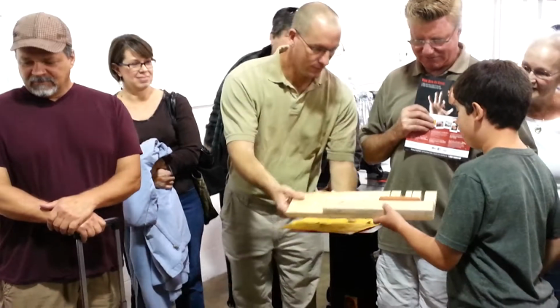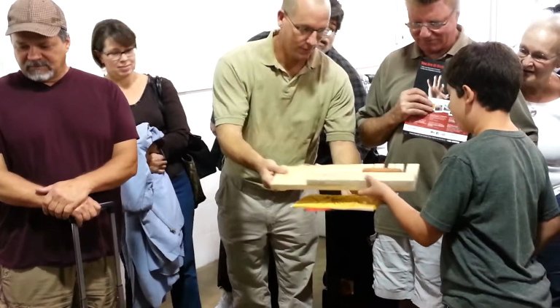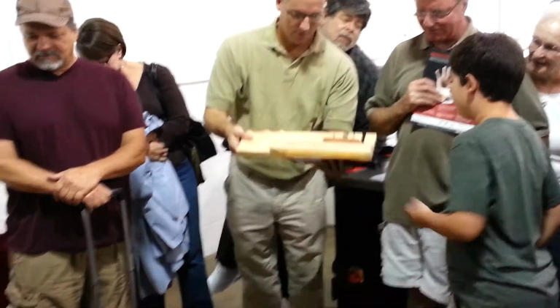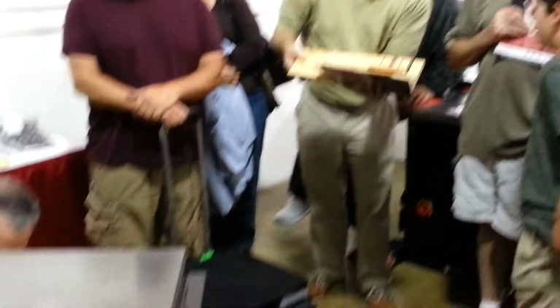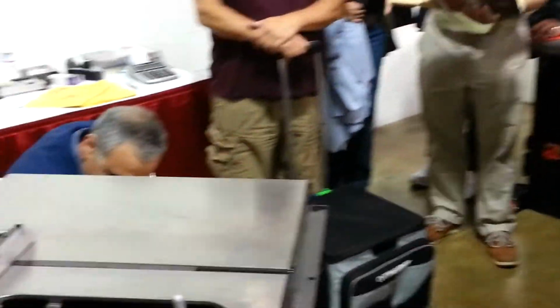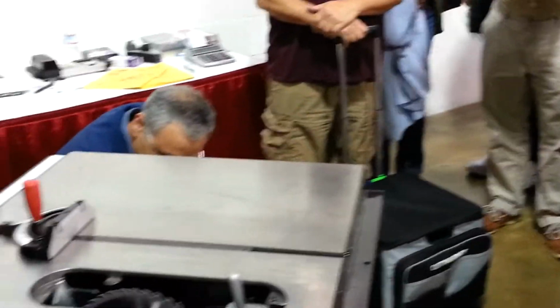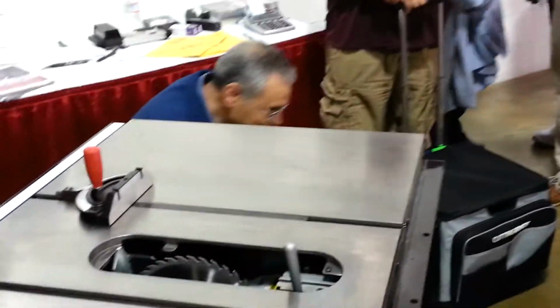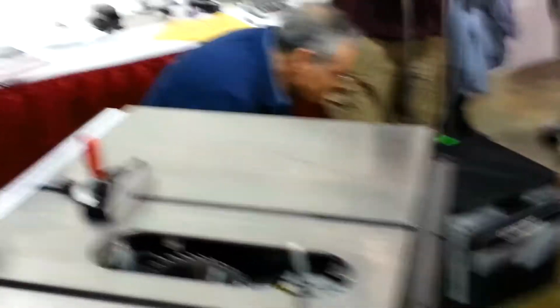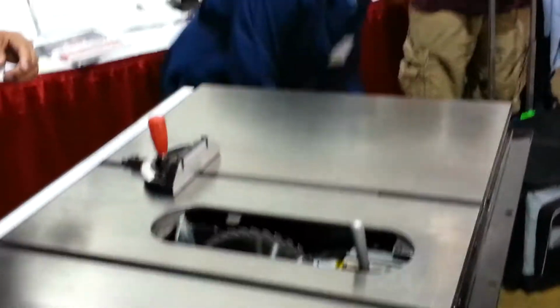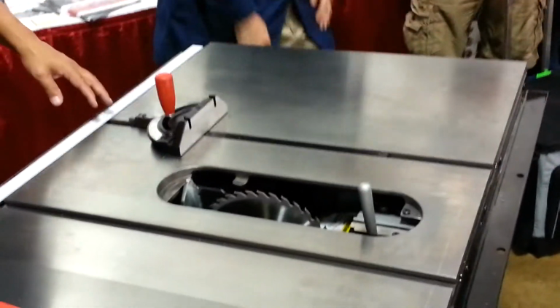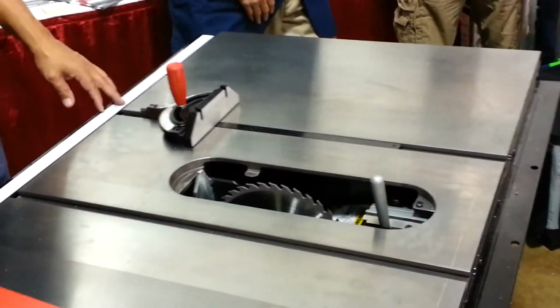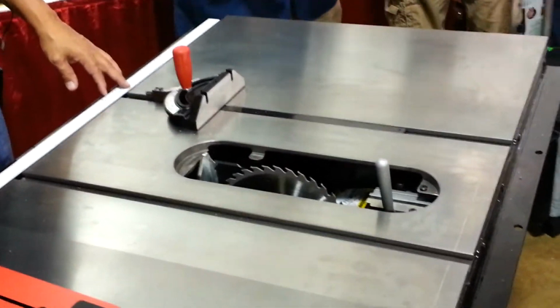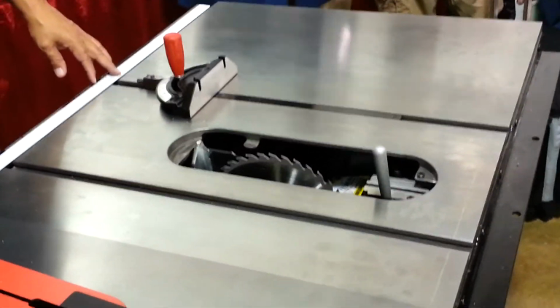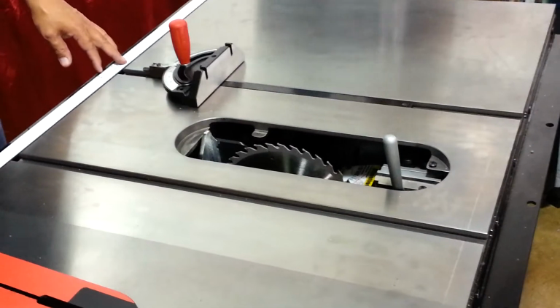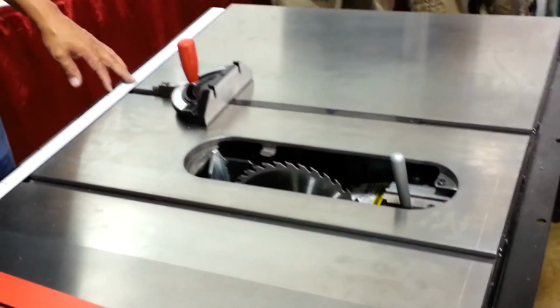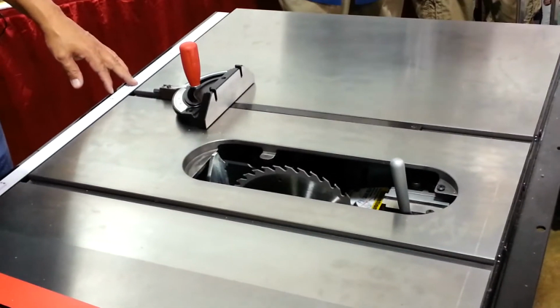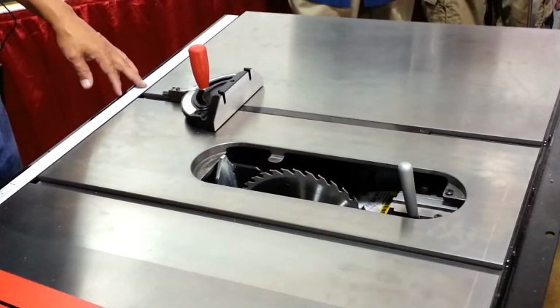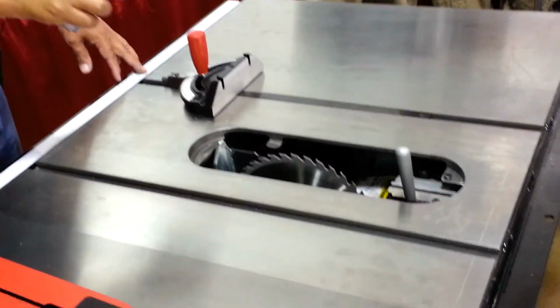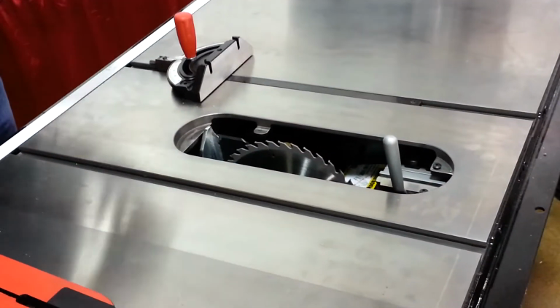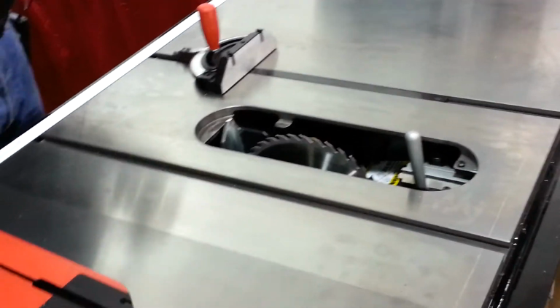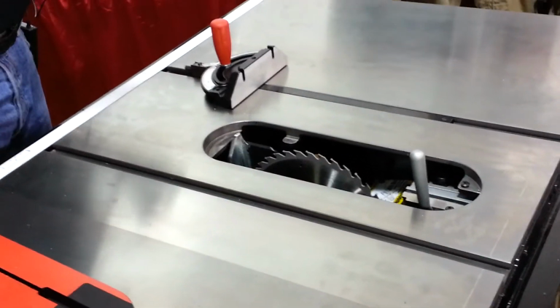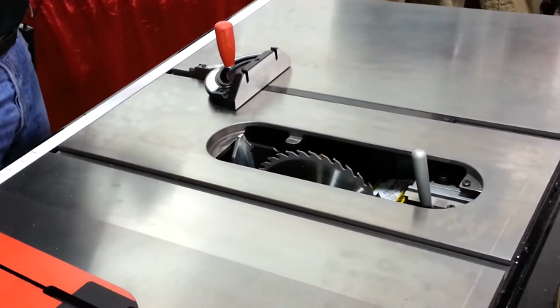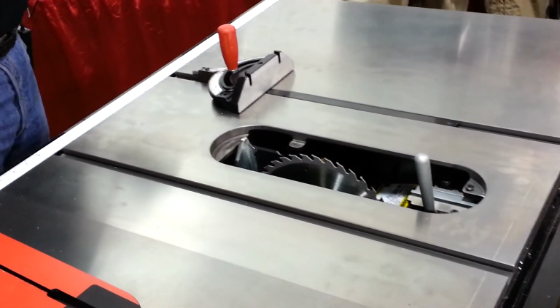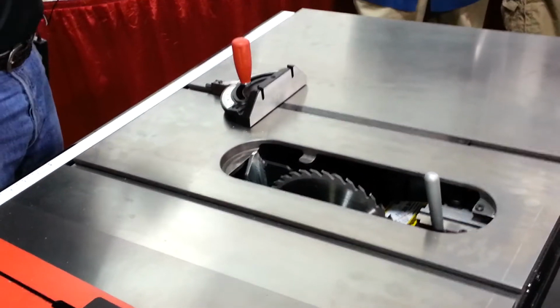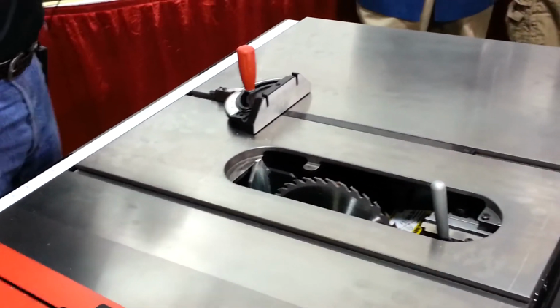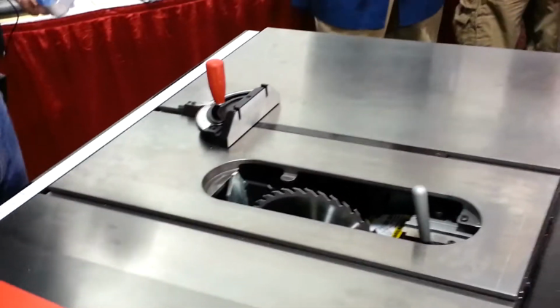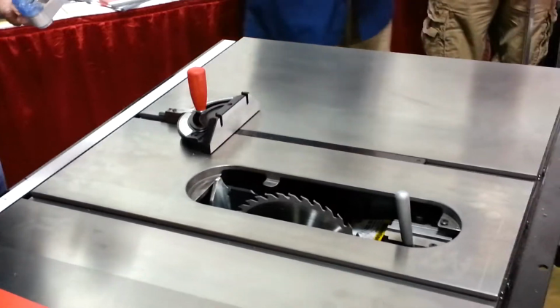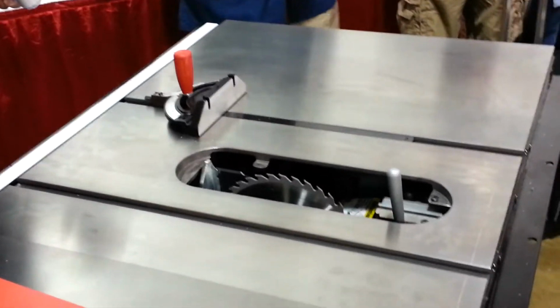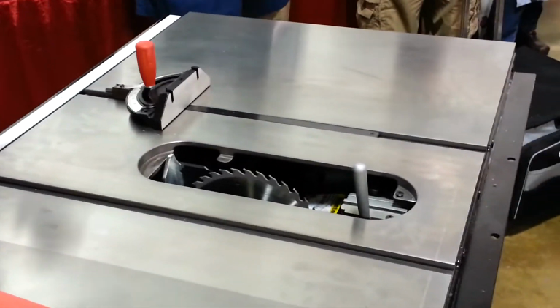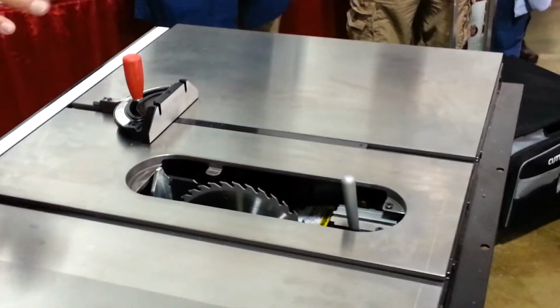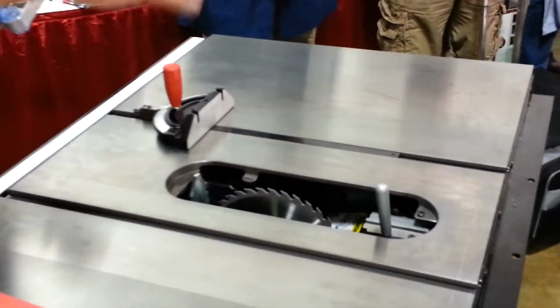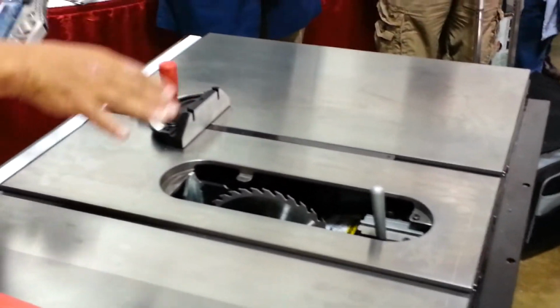When you have the activation, you can replace this brake cartridge. The brake cartridge costs $69 and it takes less than five minutes to replace. There's no damage to your saw, no damage to the motor, no misalignment.